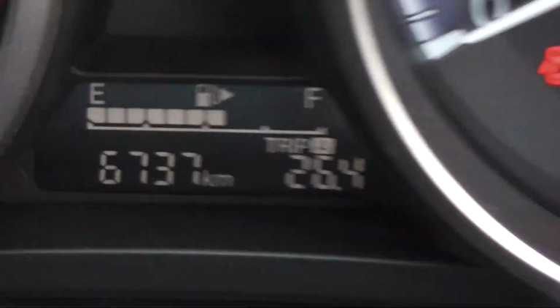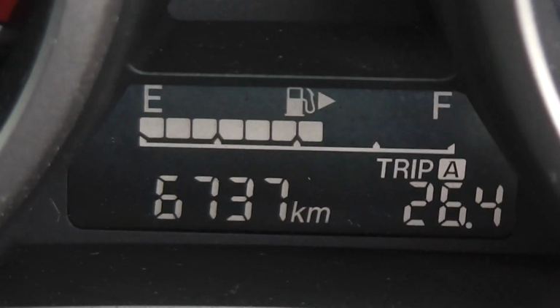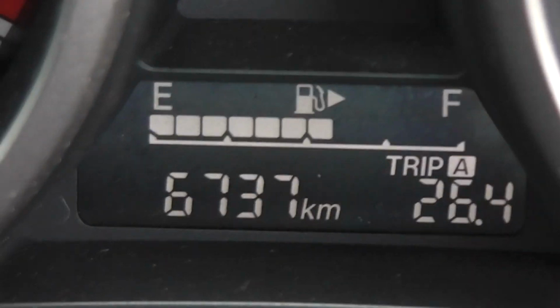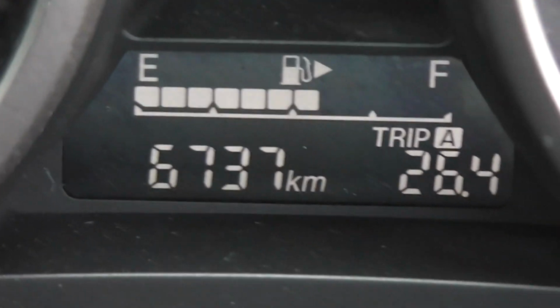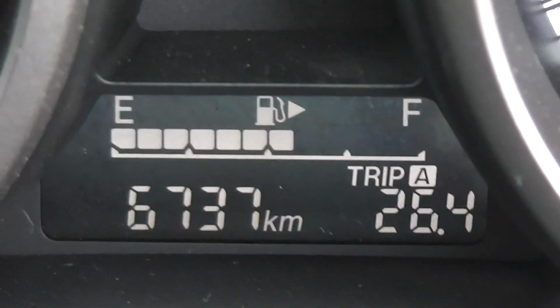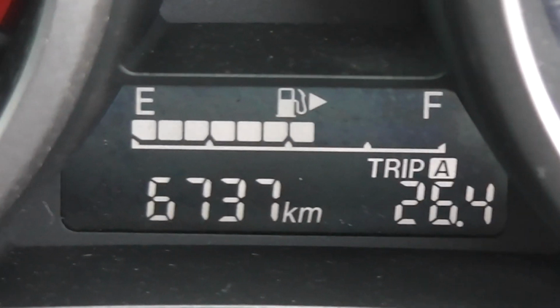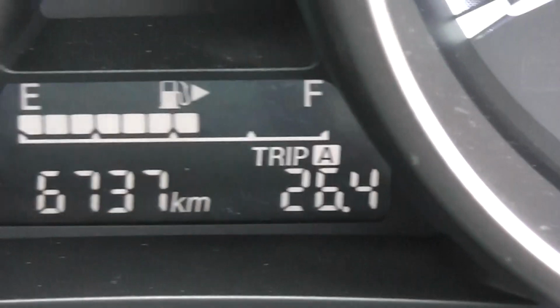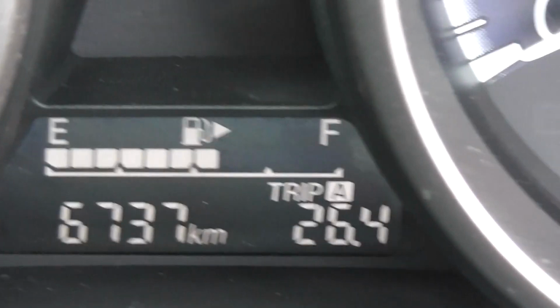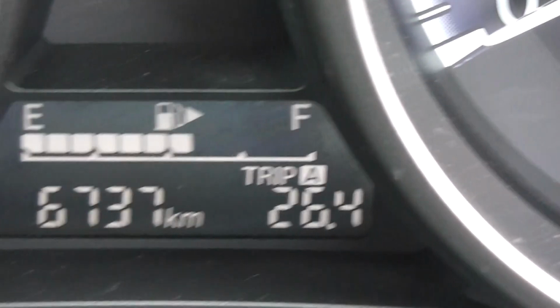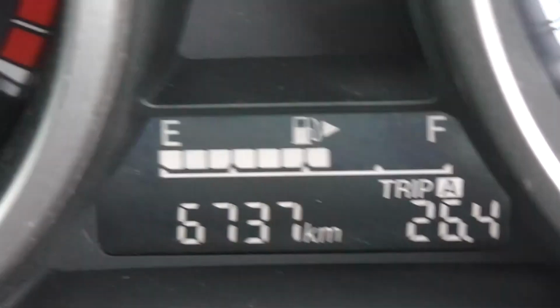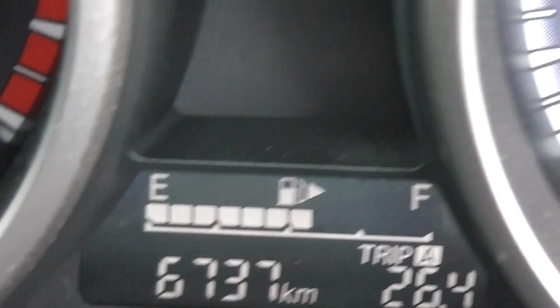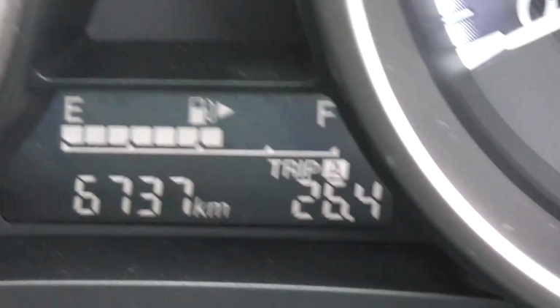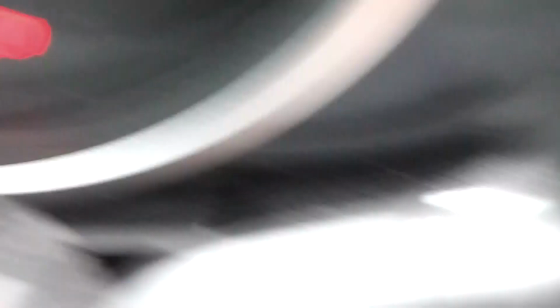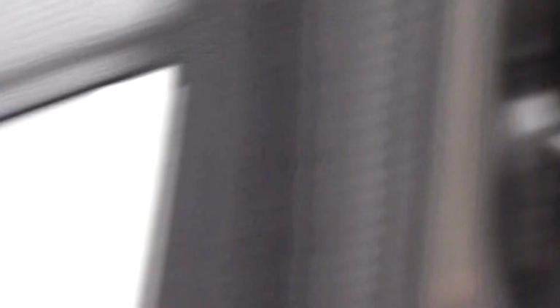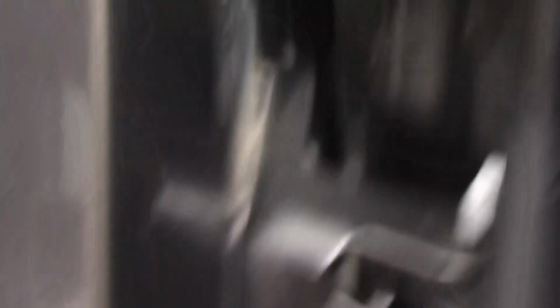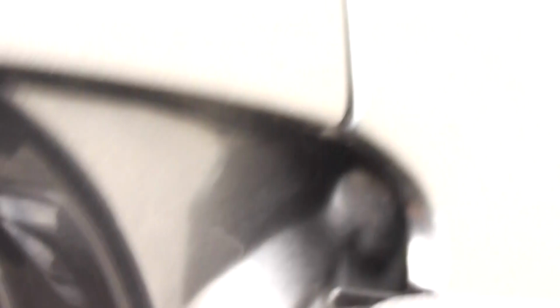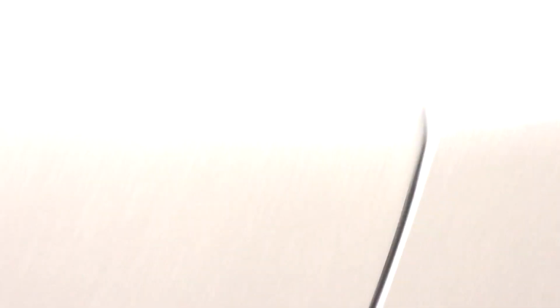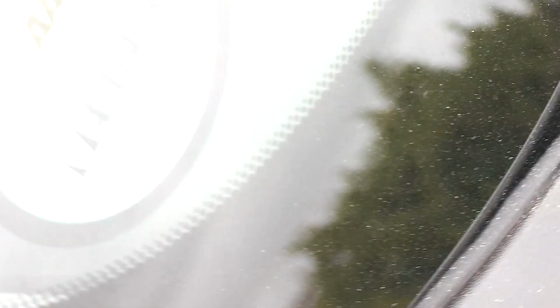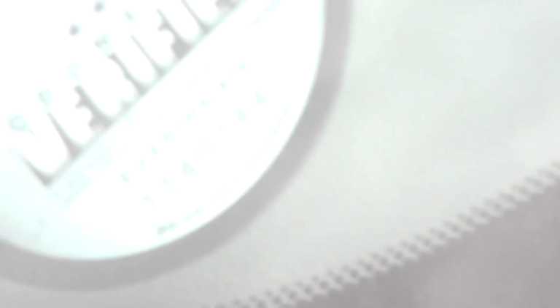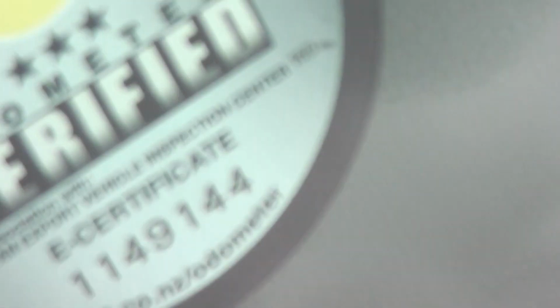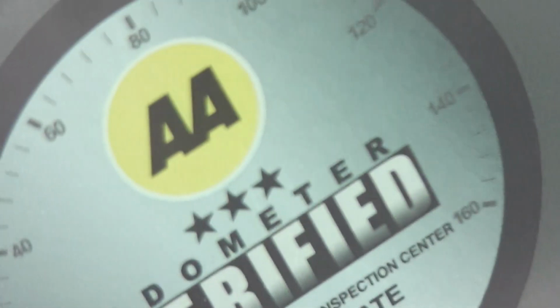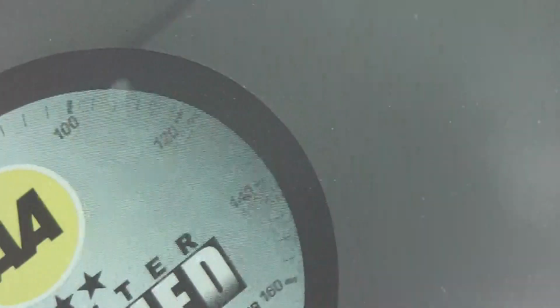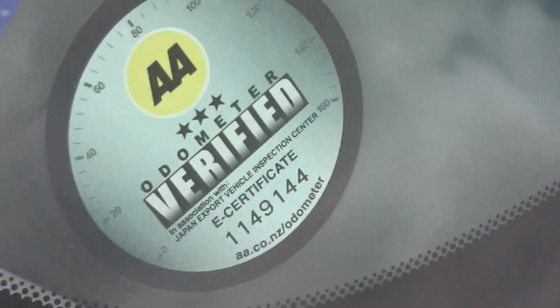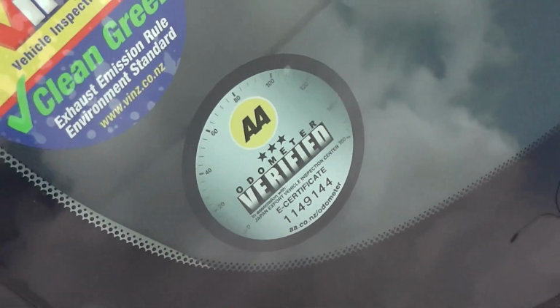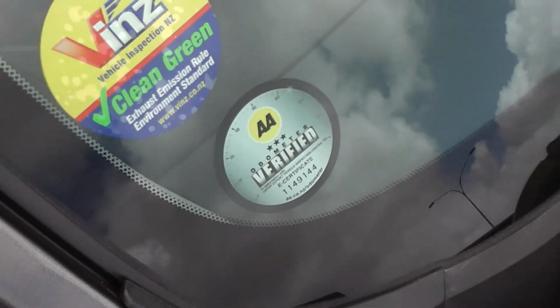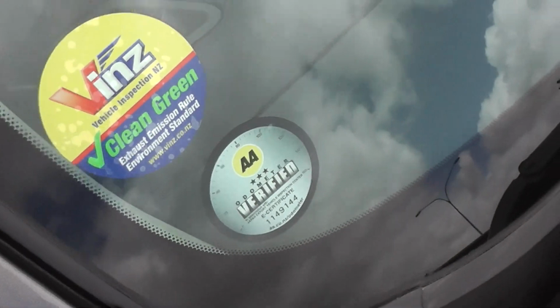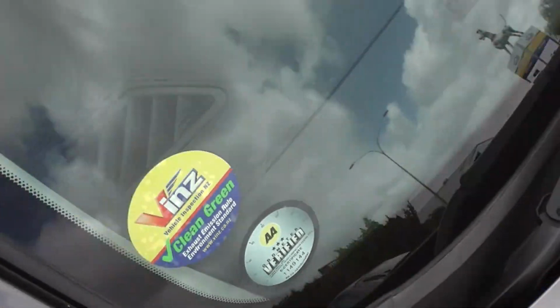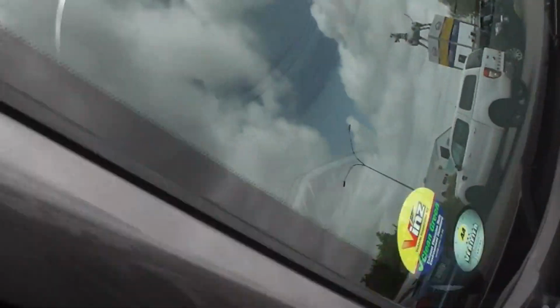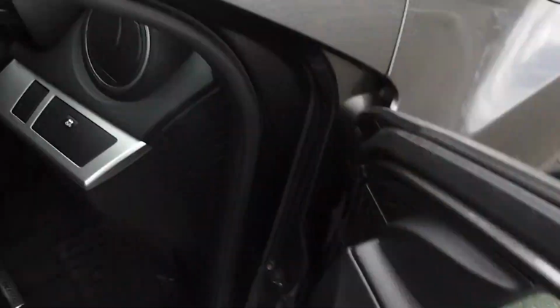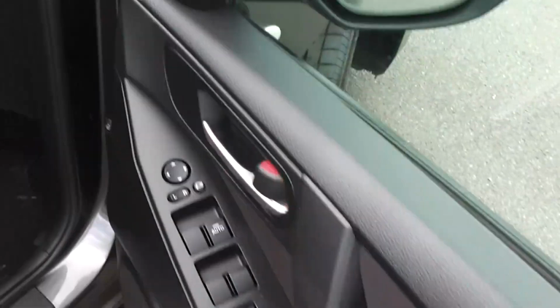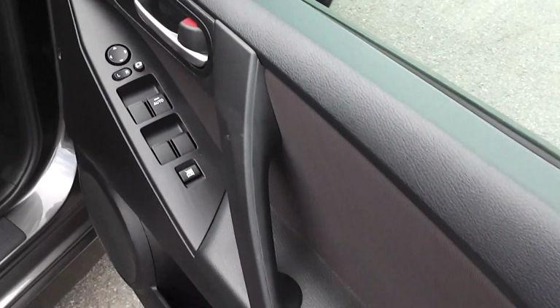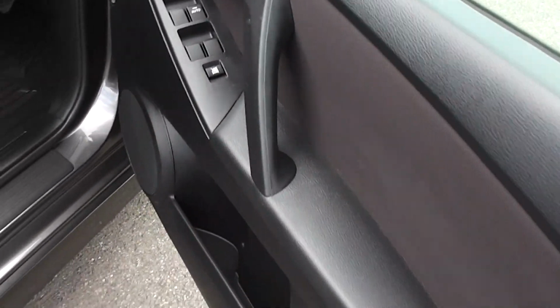There's the mileage — only 6,737 kilometers. Fantastic low Ks. It's got the AA mileage verification, so money-back guarantee, genuine mileage.